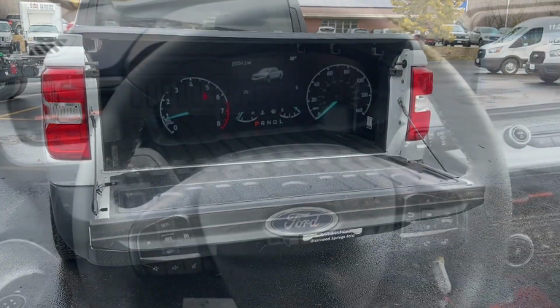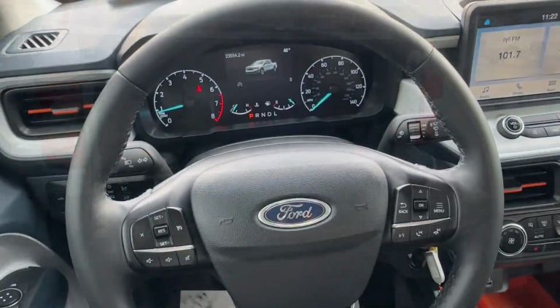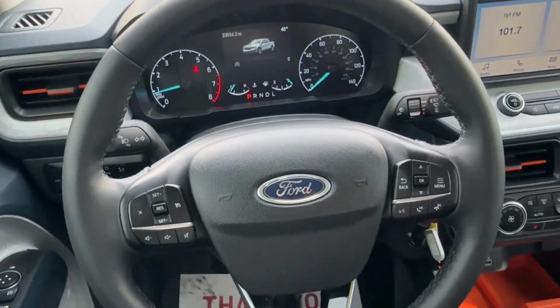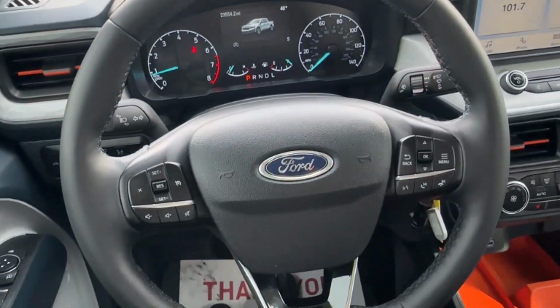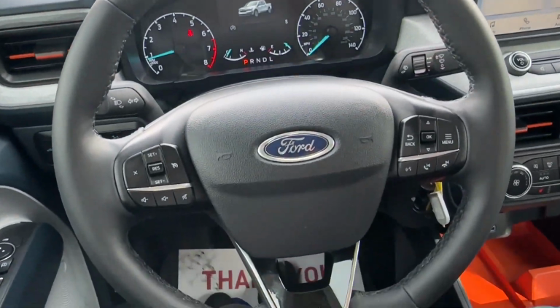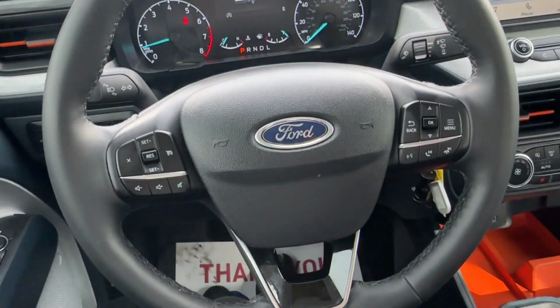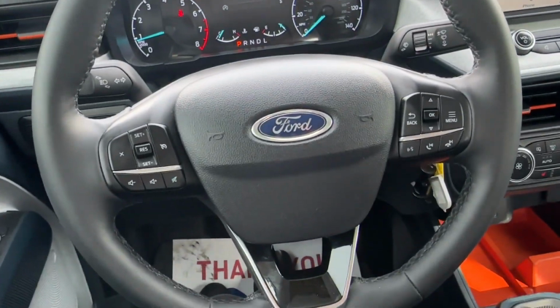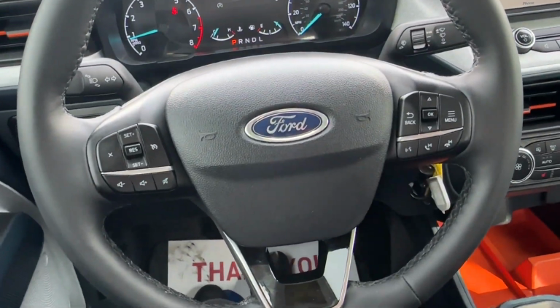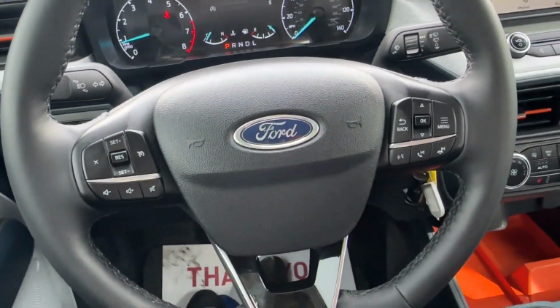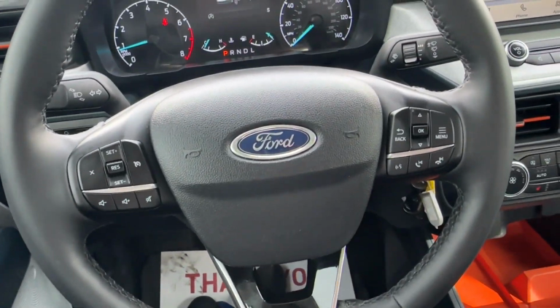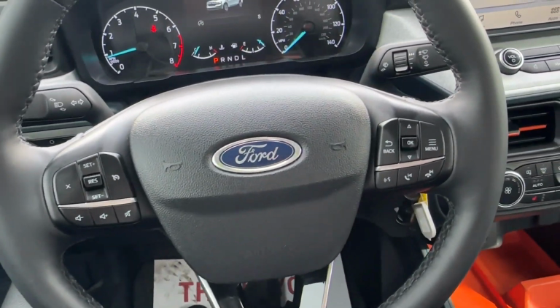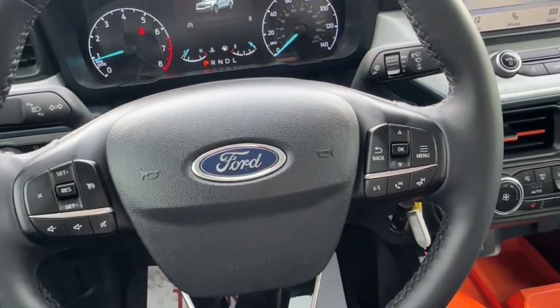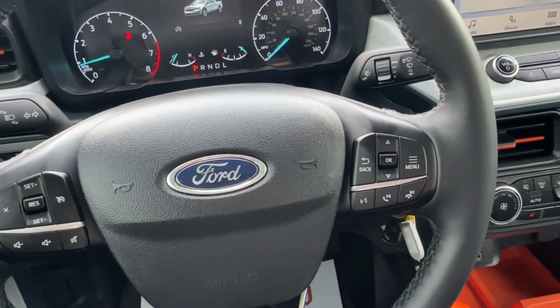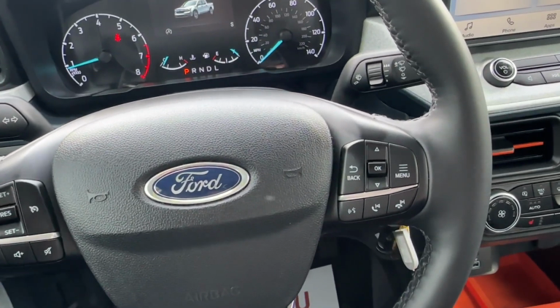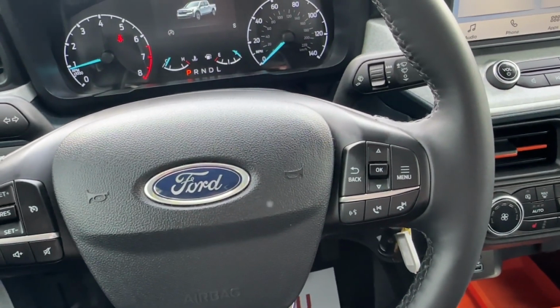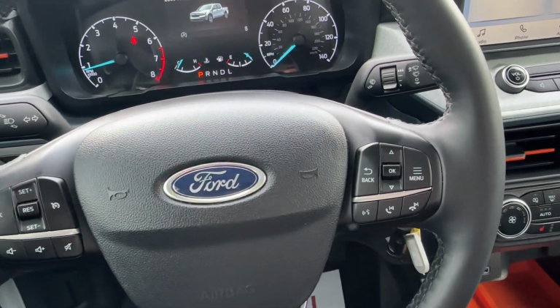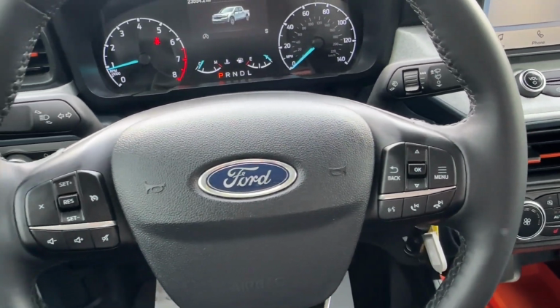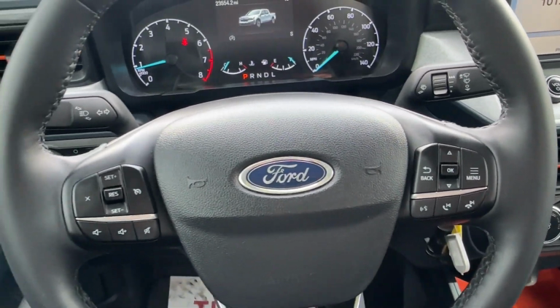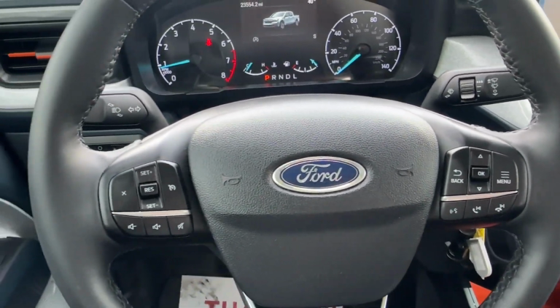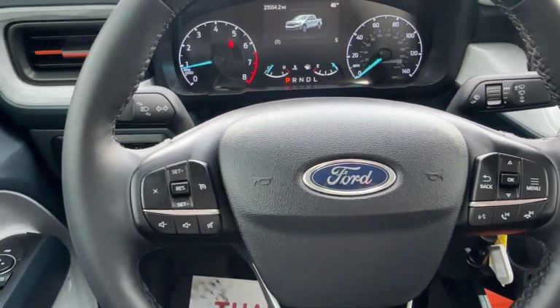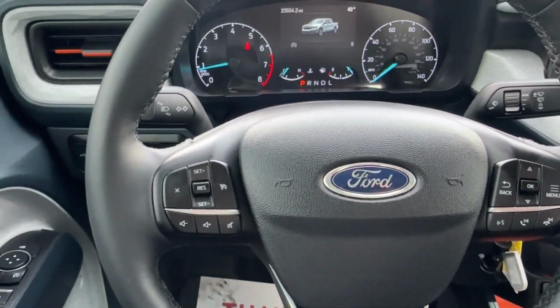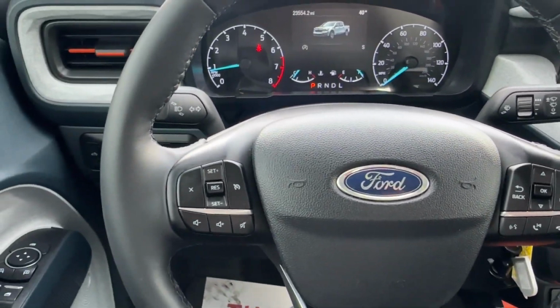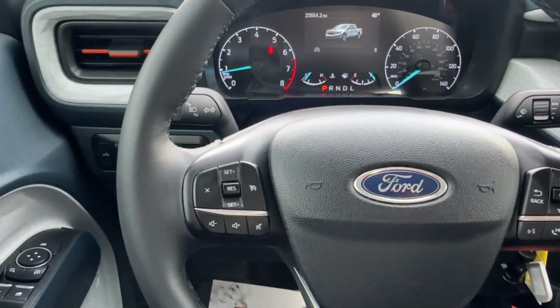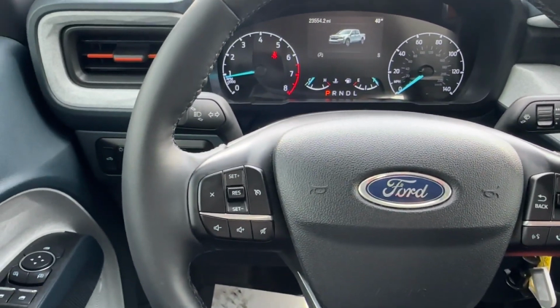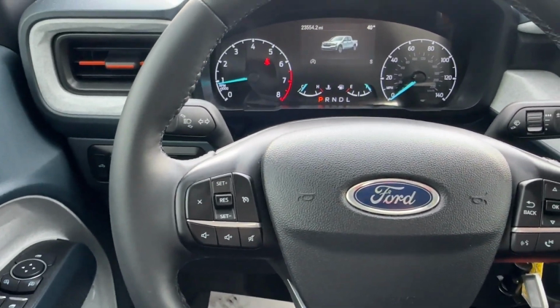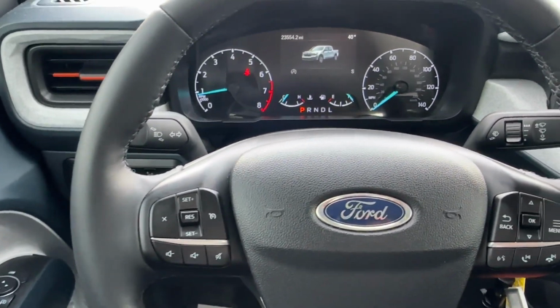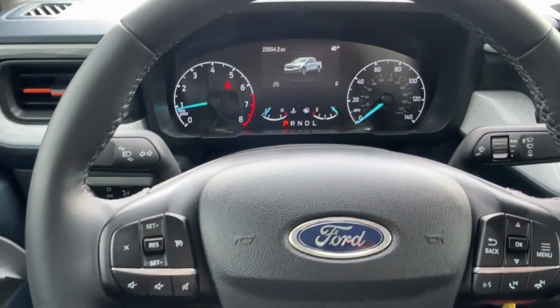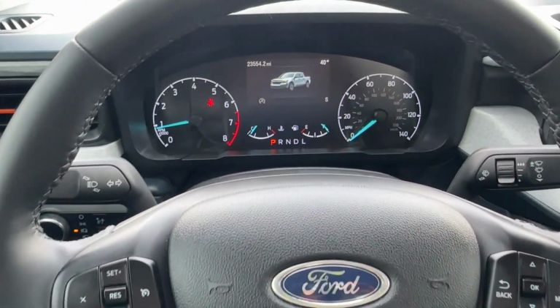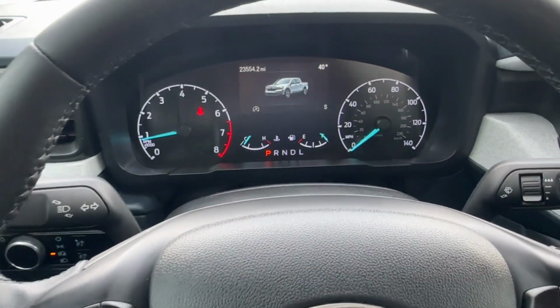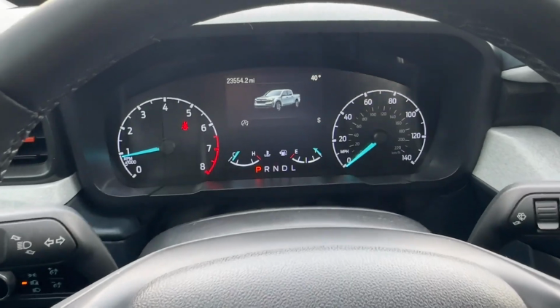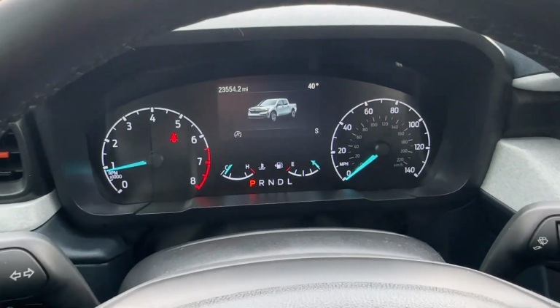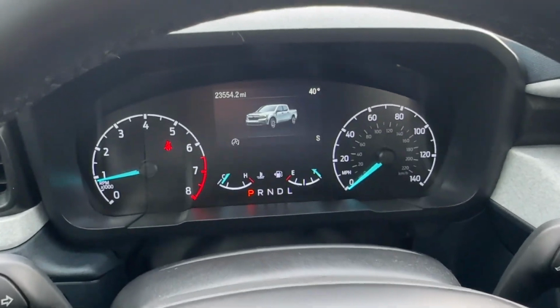This steering wheel is heat-activated, which we all love for the winter. It has voice command for telephone and audio, and you also have cruise control.